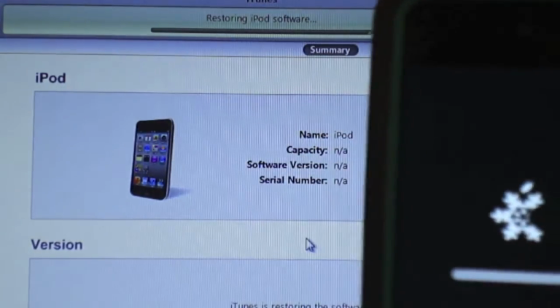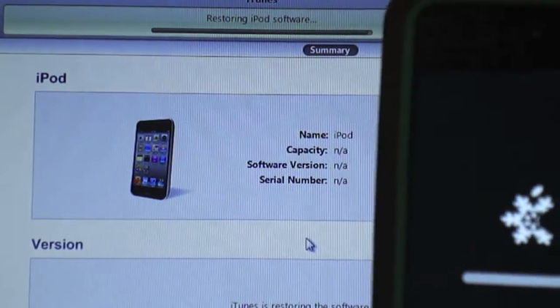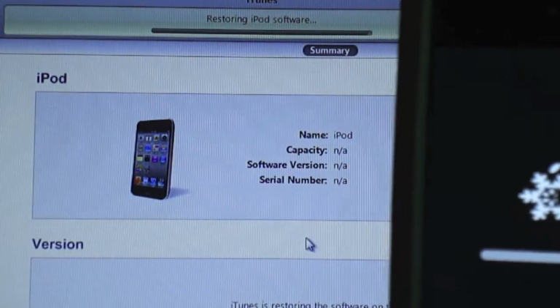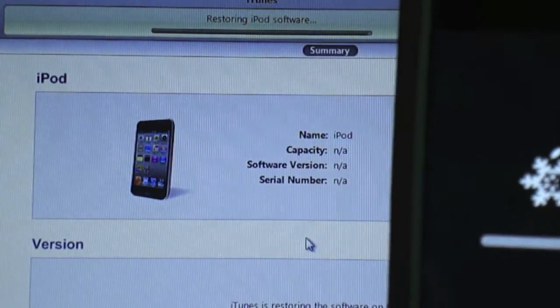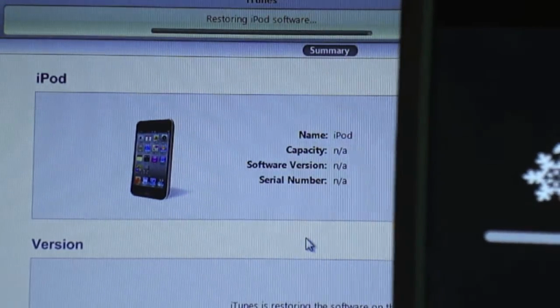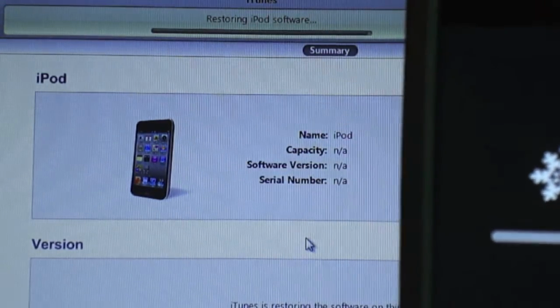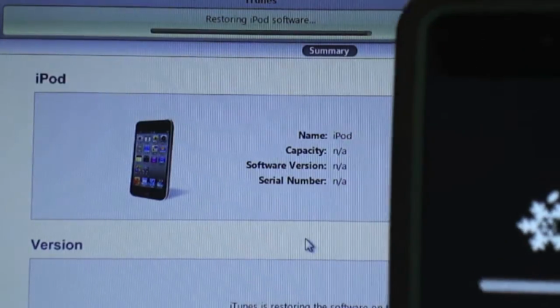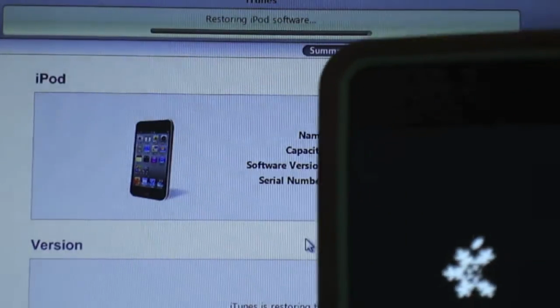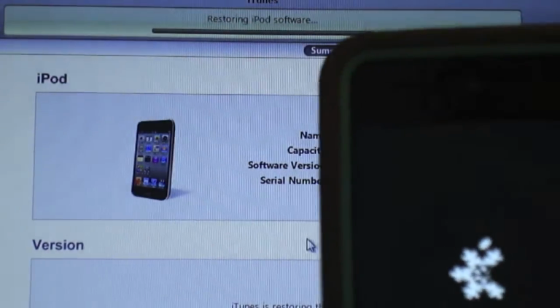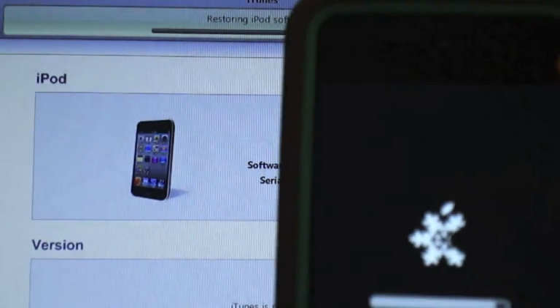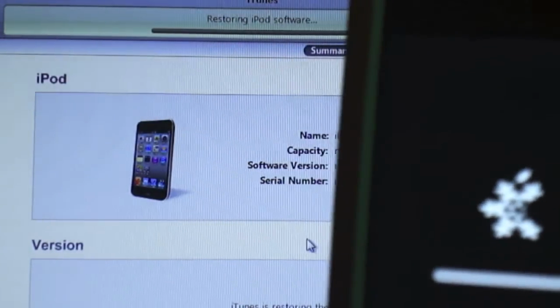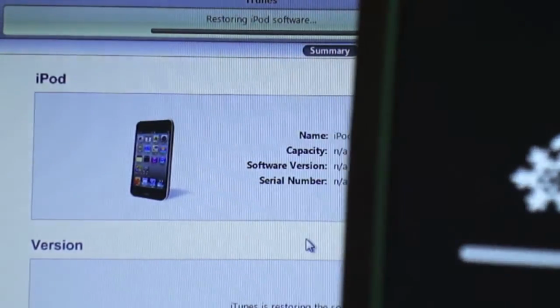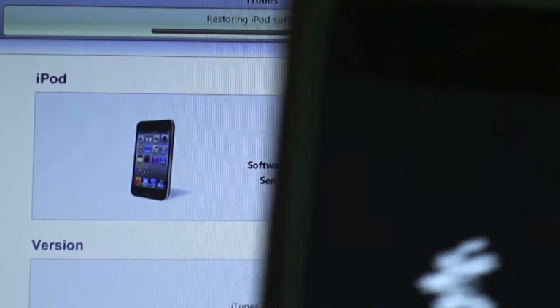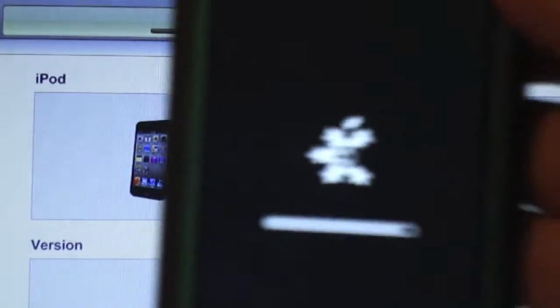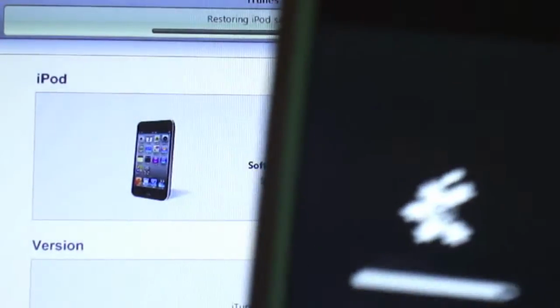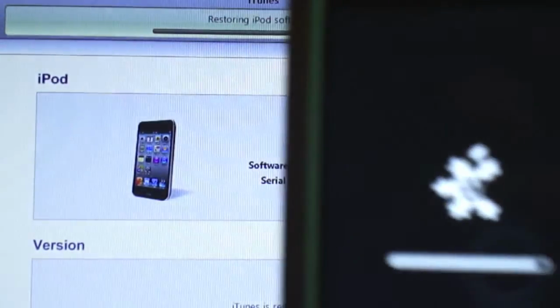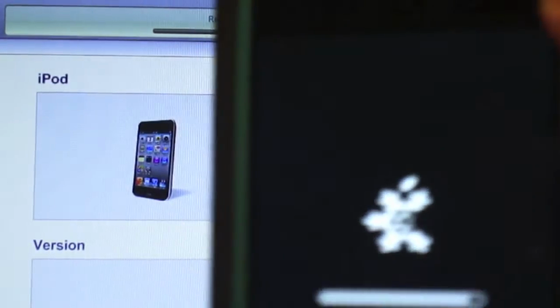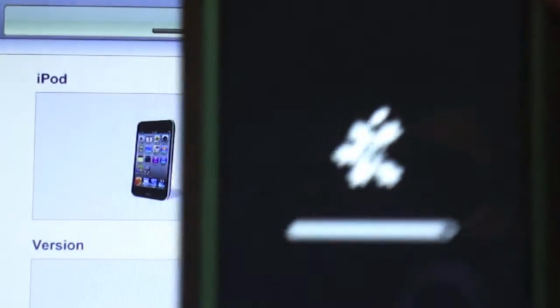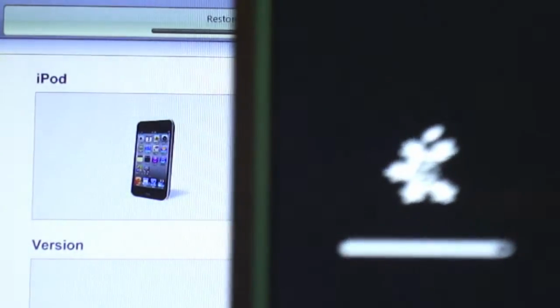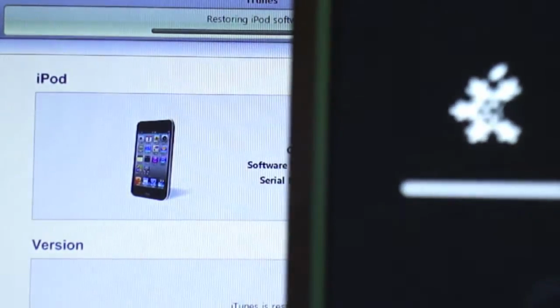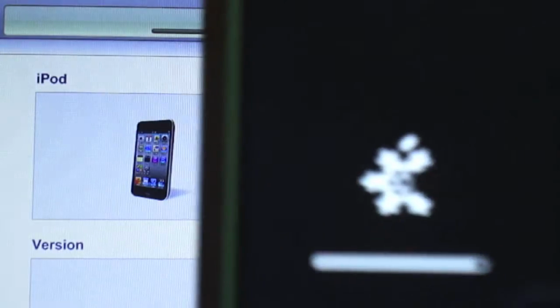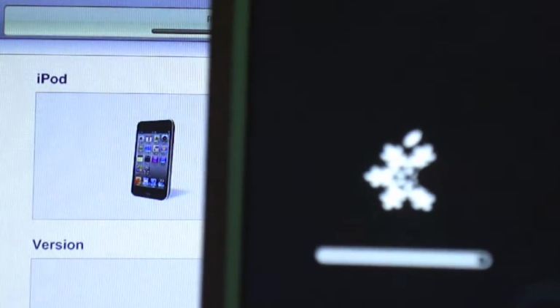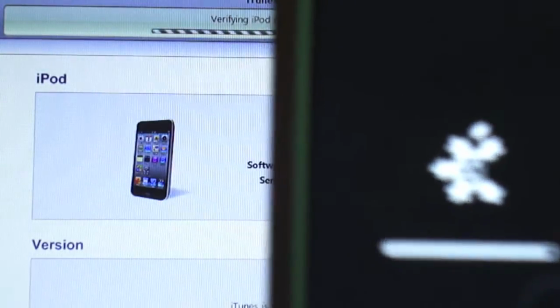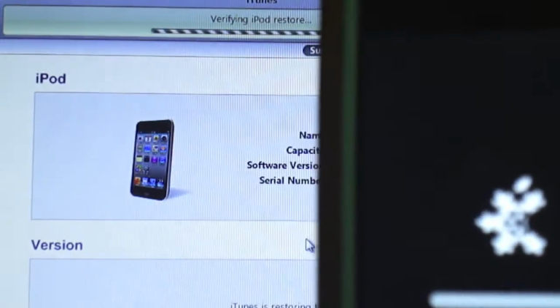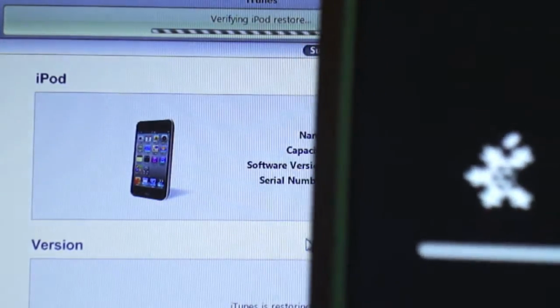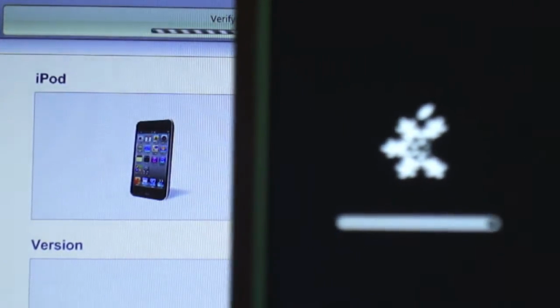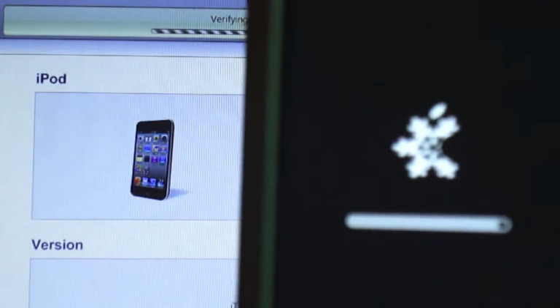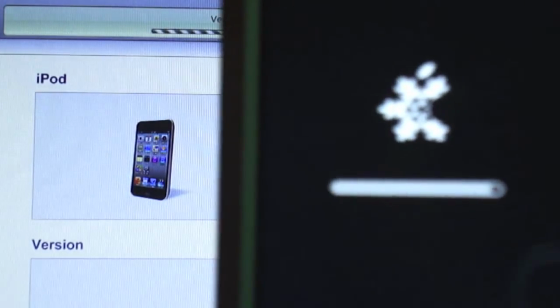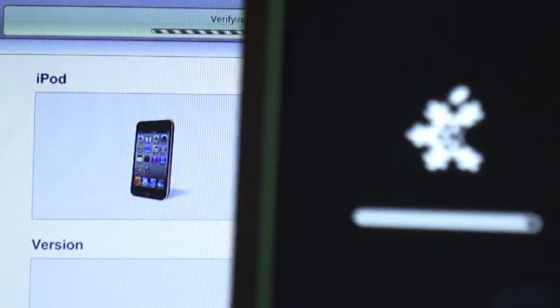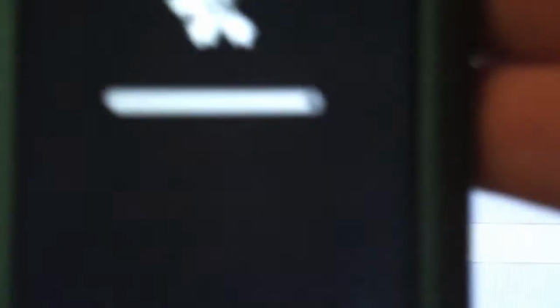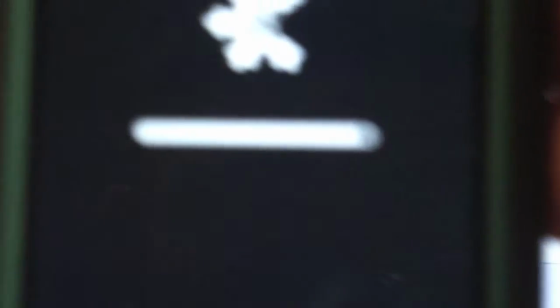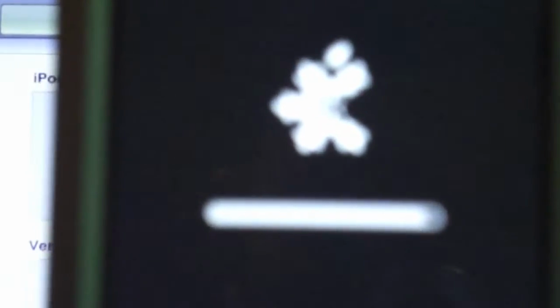Now it should be restoring the firmware. Then it should say verifying software, and then this should be about full, which is almost partially full.